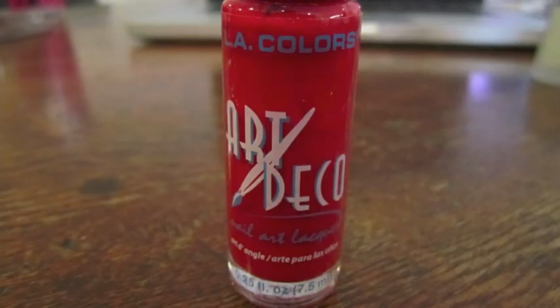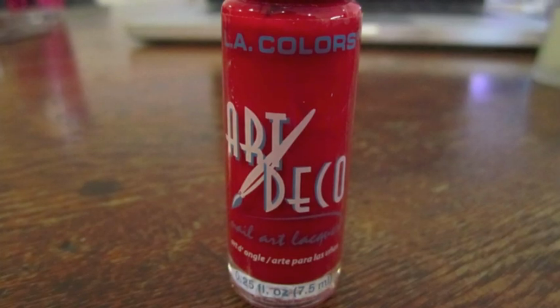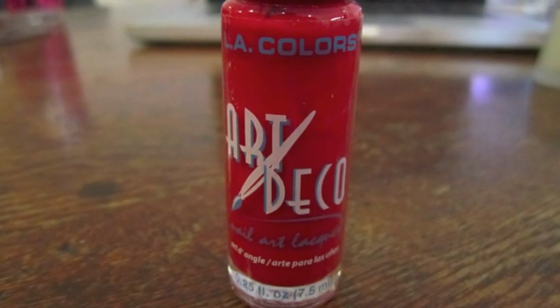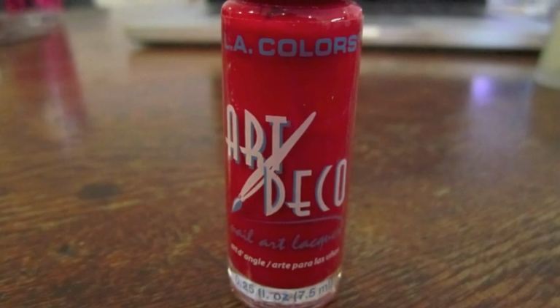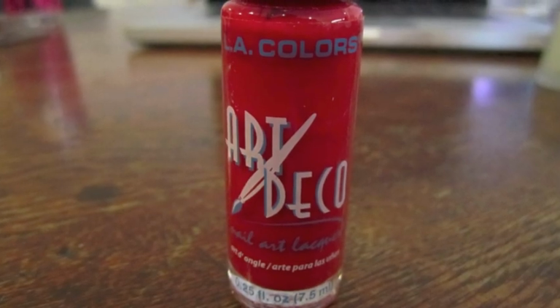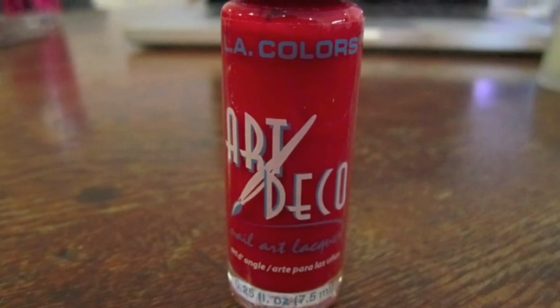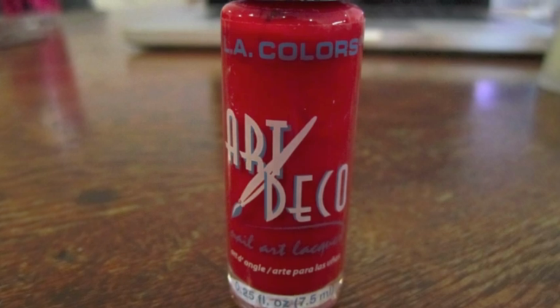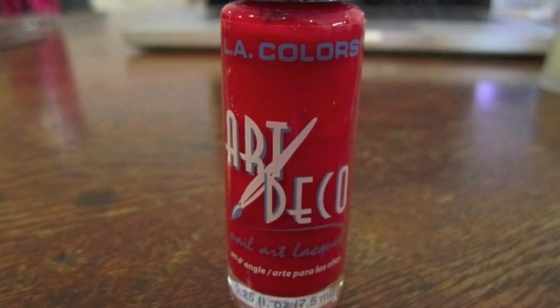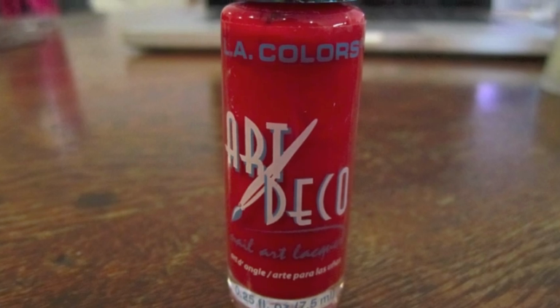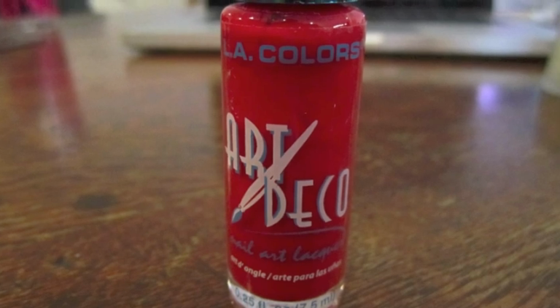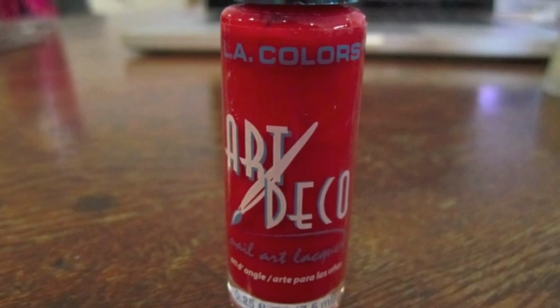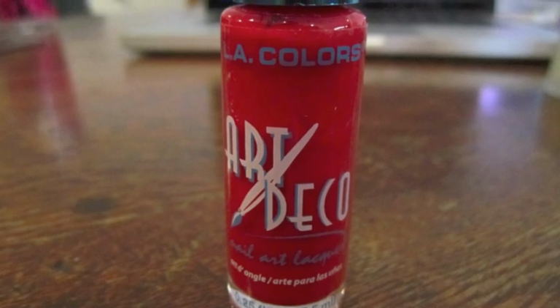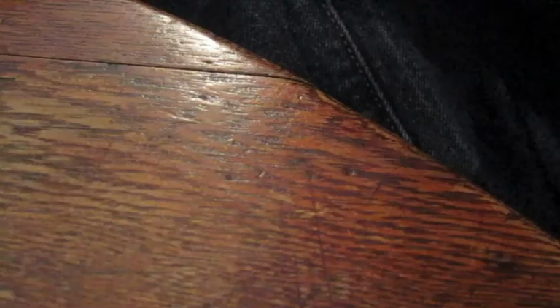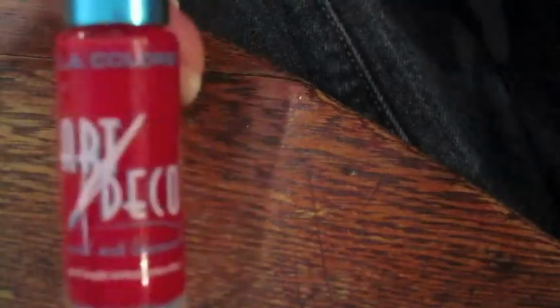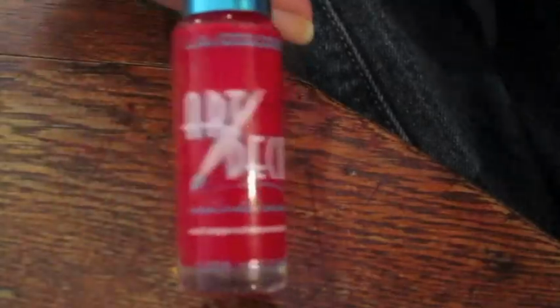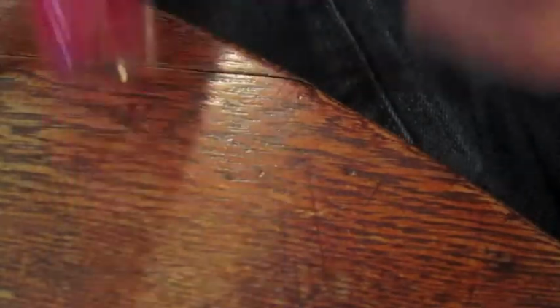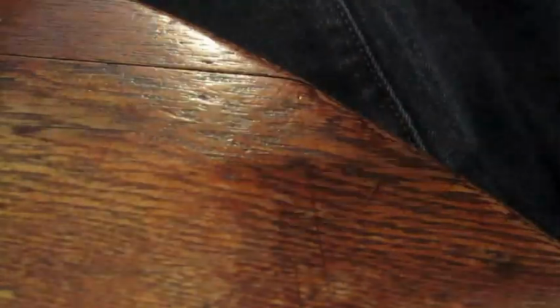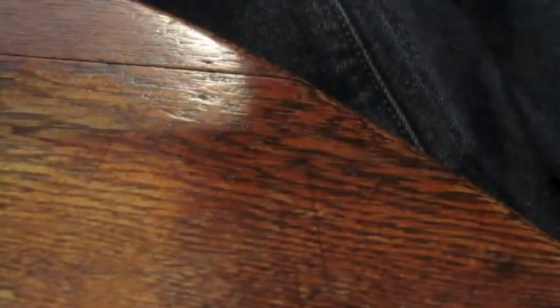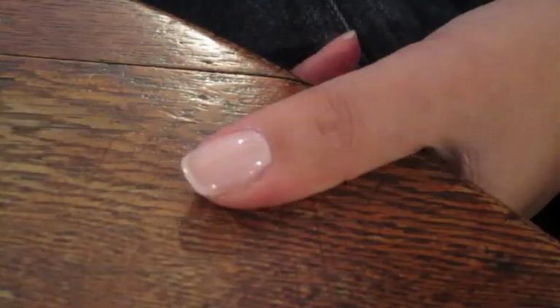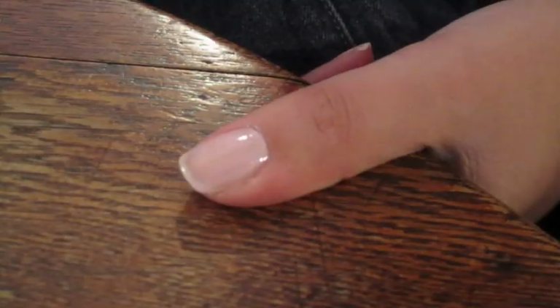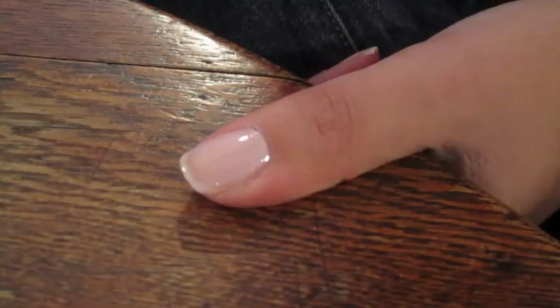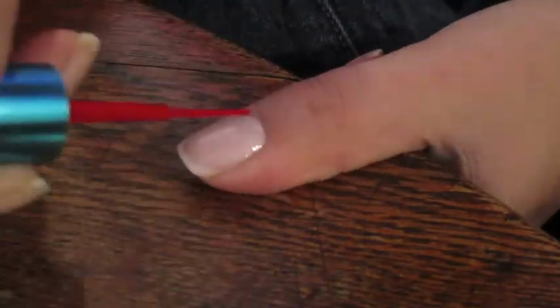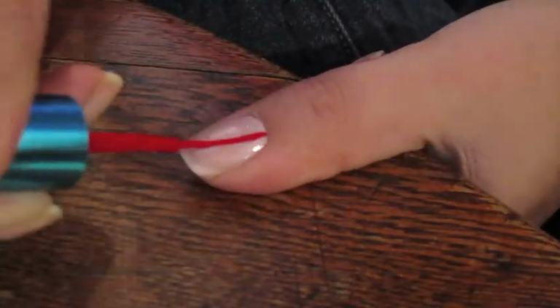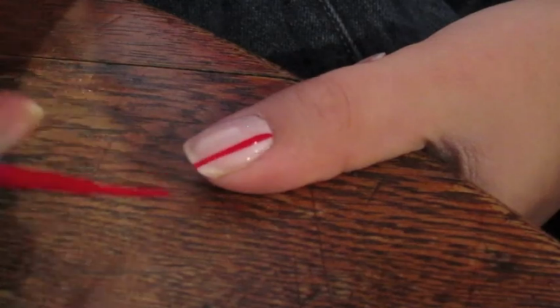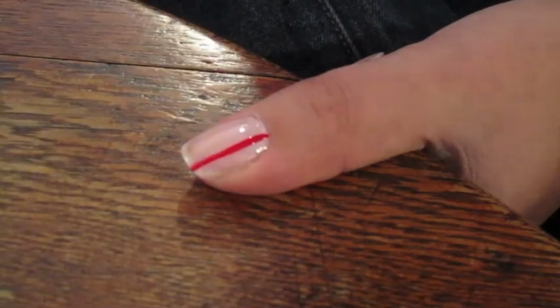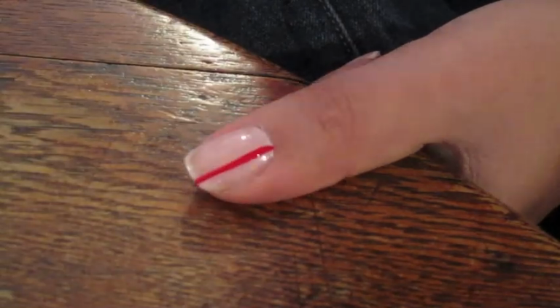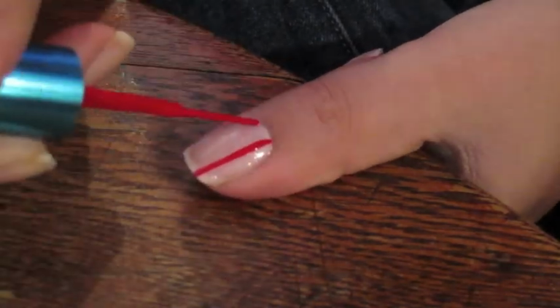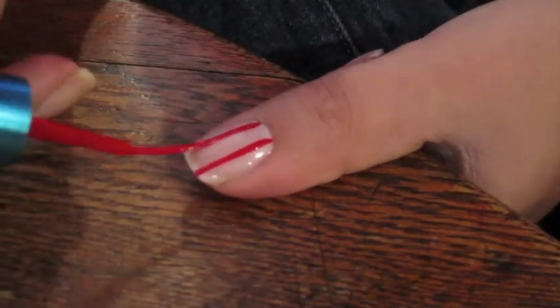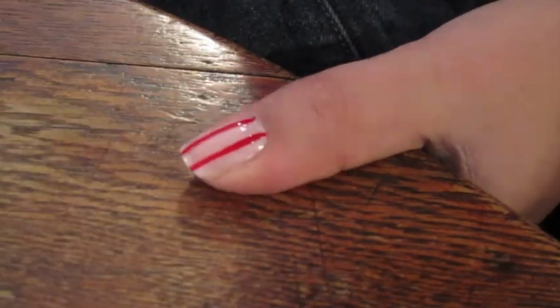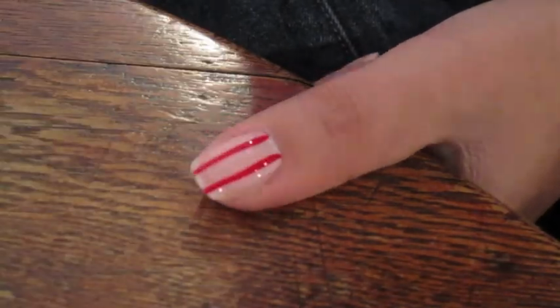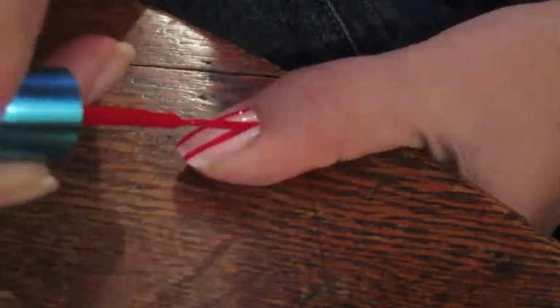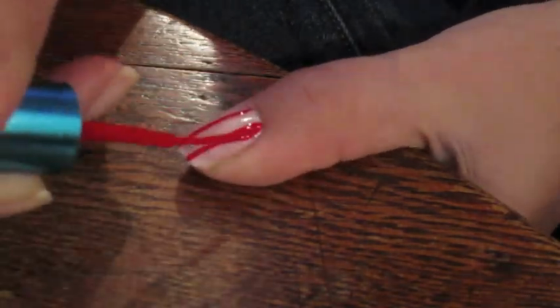Now your corset can be any color. I chose red, and I used a nail art polish from LA Colors to paint the sides of the corset on both sides of my nail.